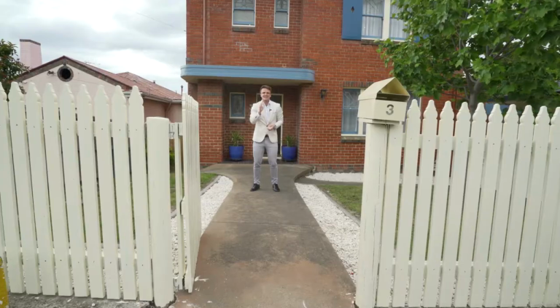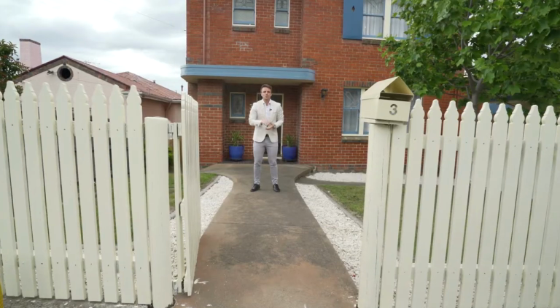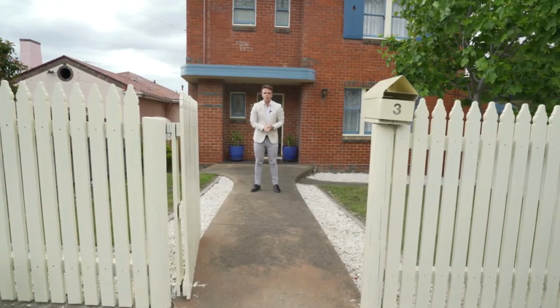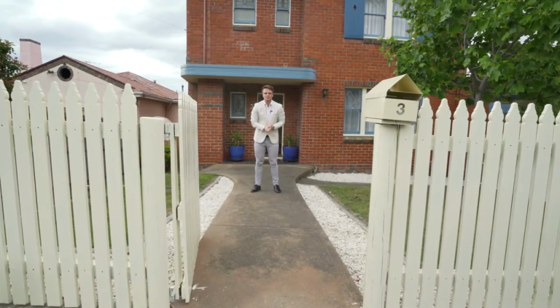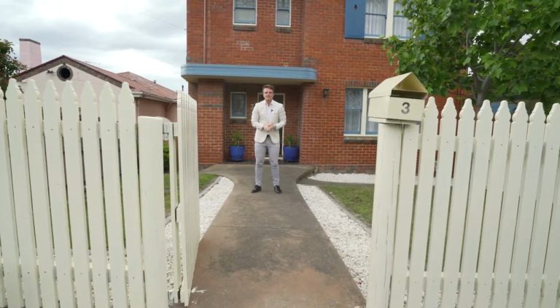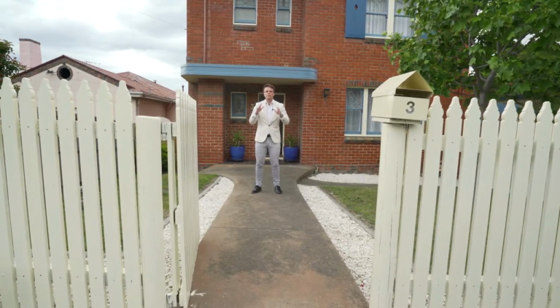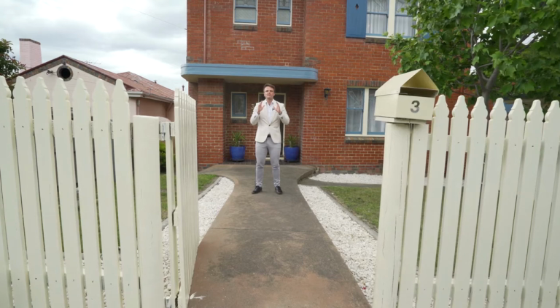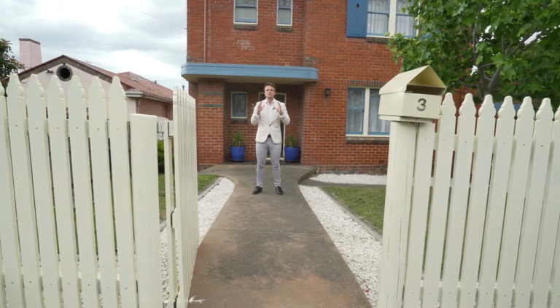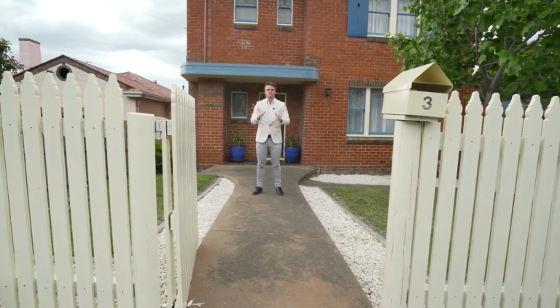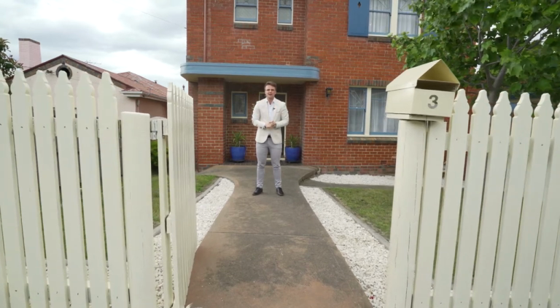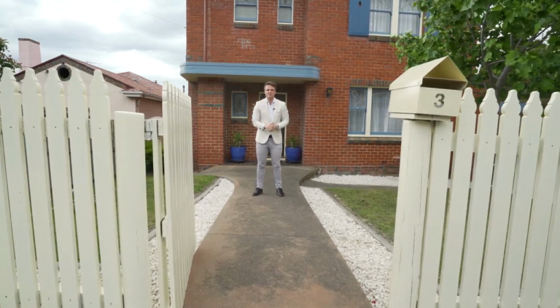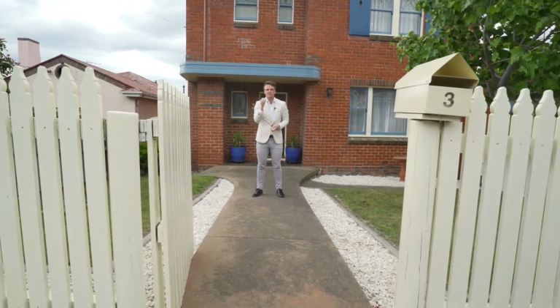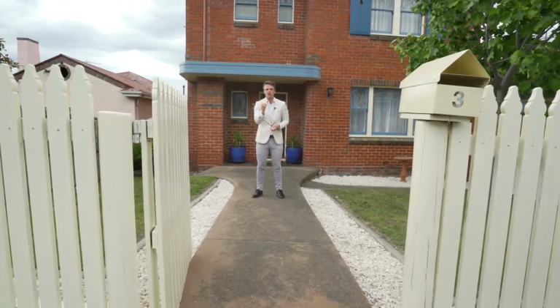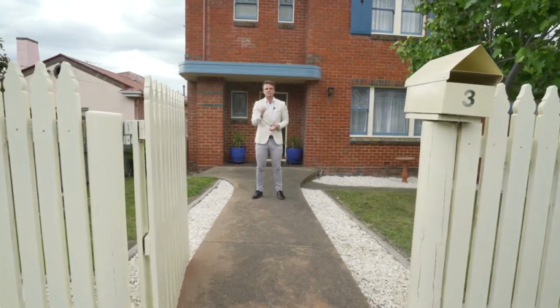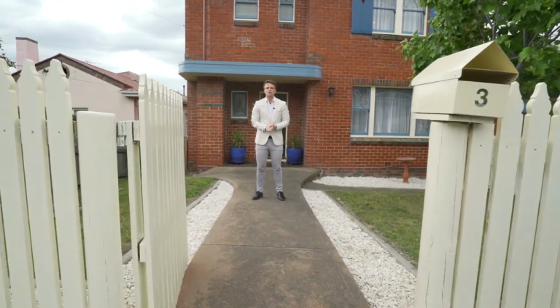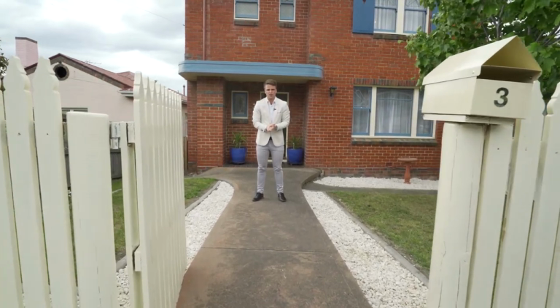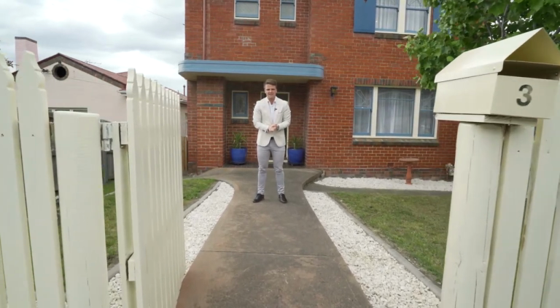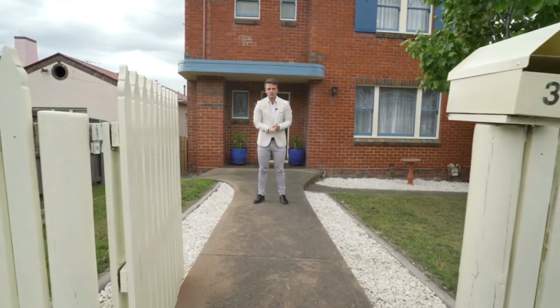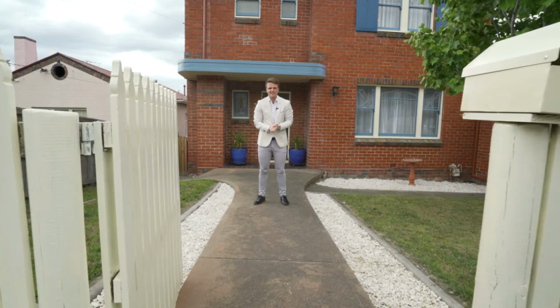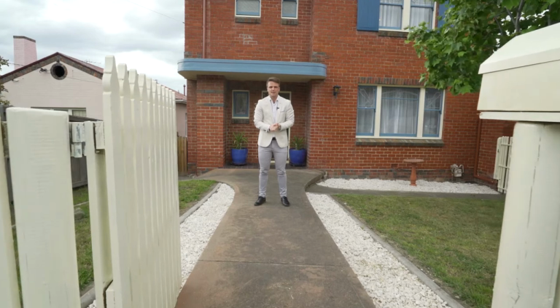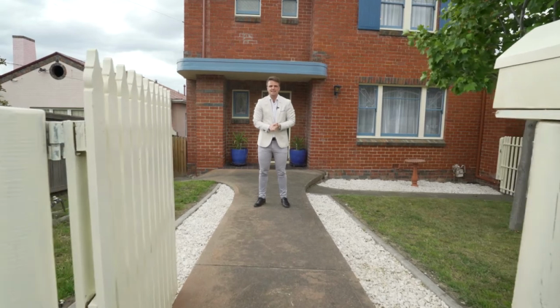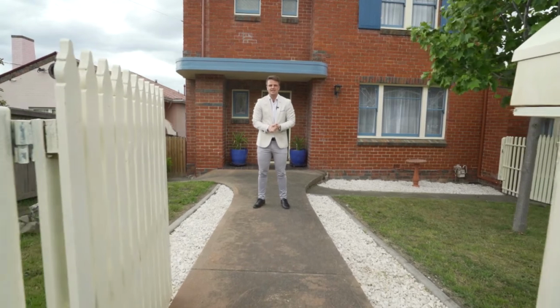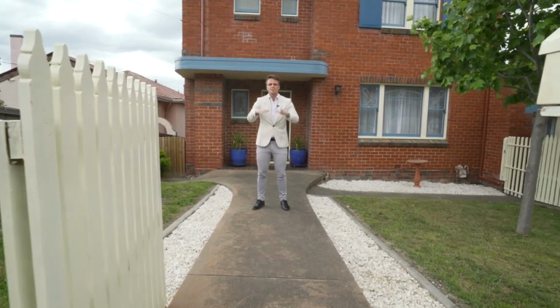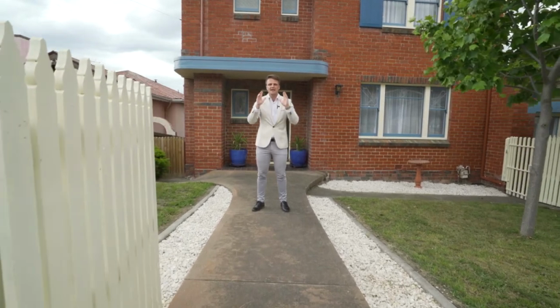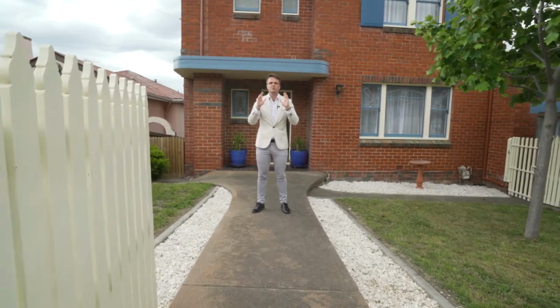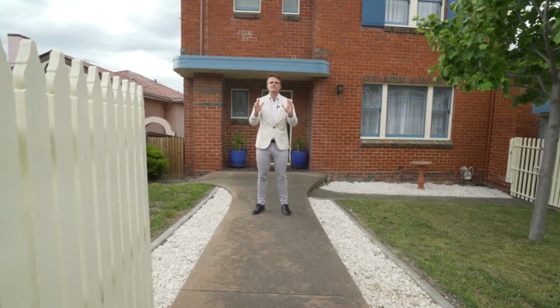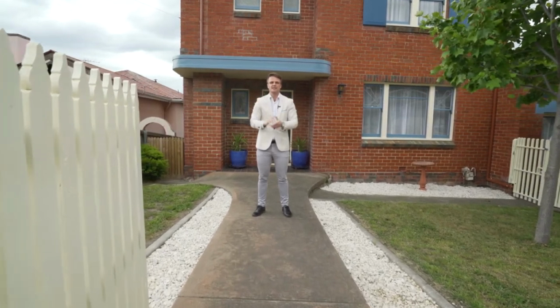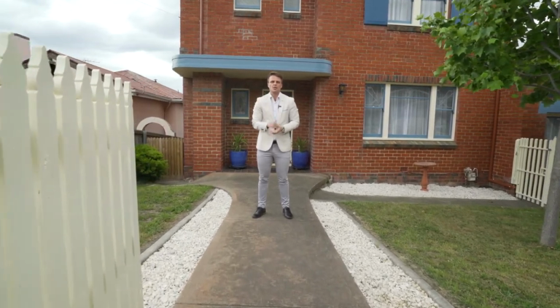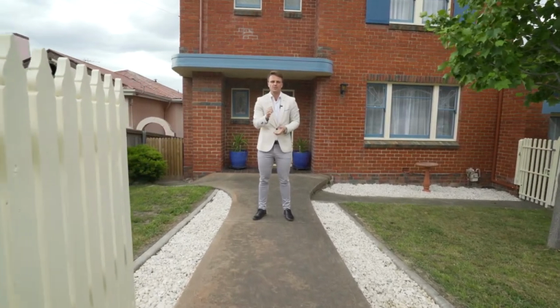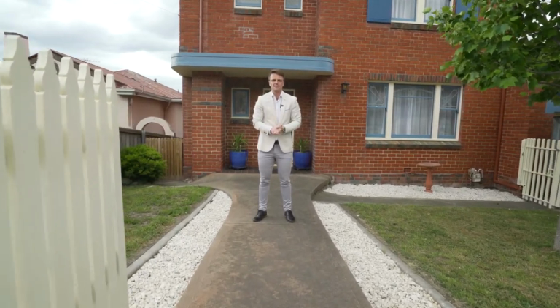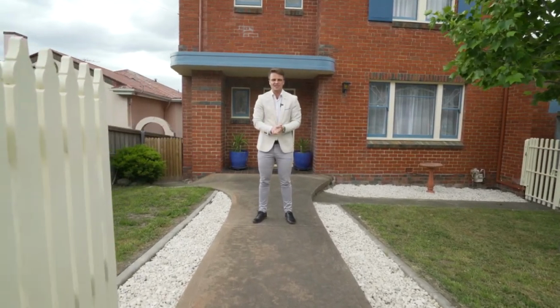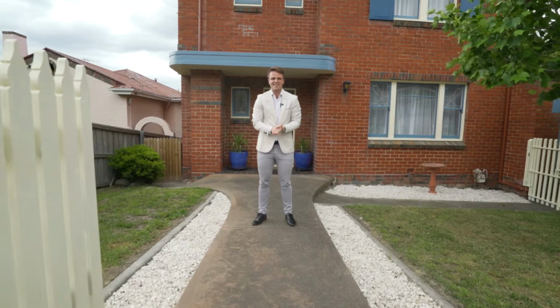Nestled on a quiet street in the thriving suburb of Newtown is what is quite simply the most breathtaking property to hit the market this year. PRD is proud to present Free Joint and Street, Newtown.